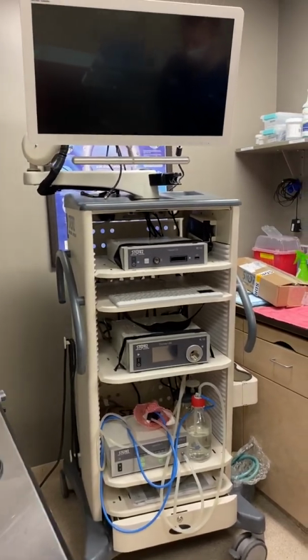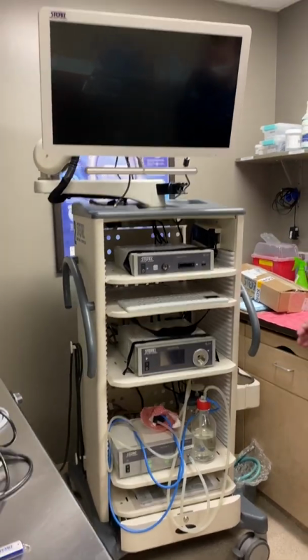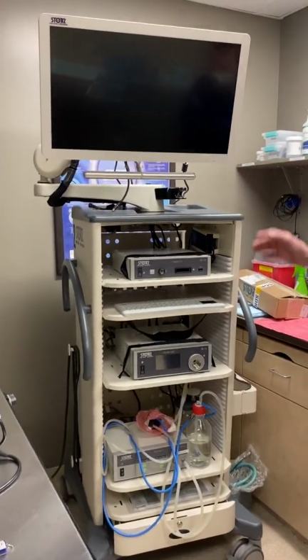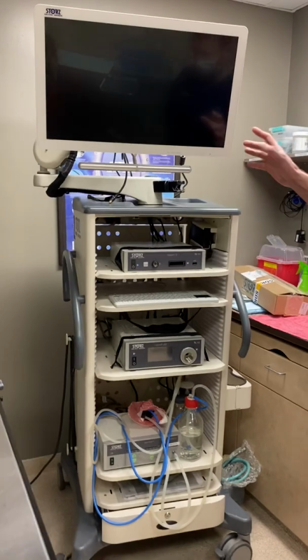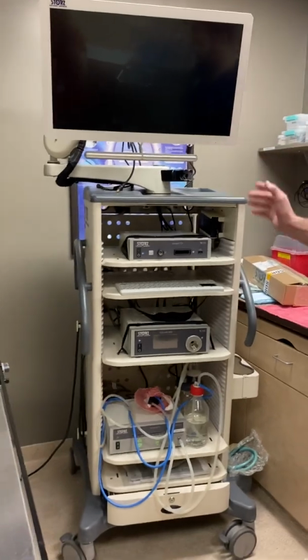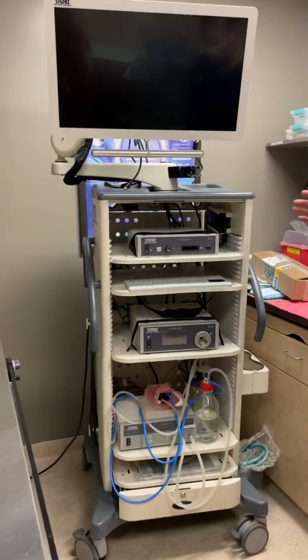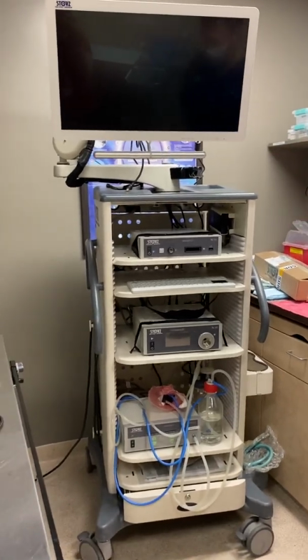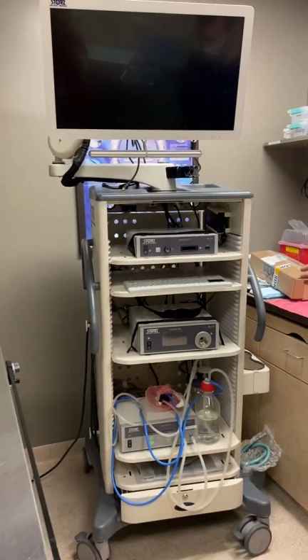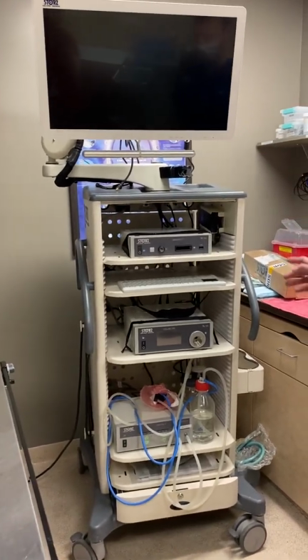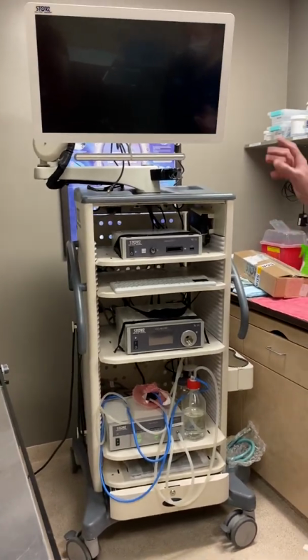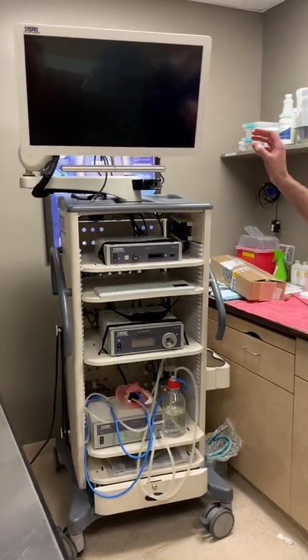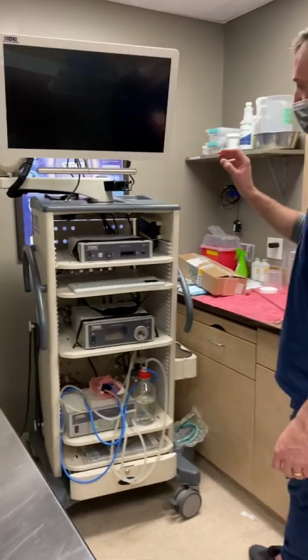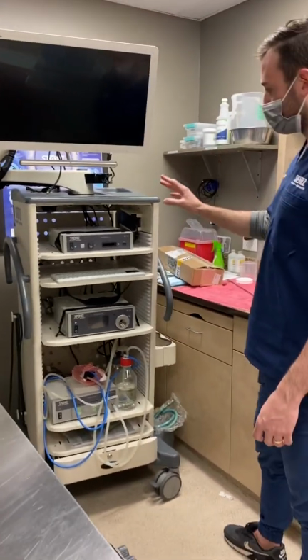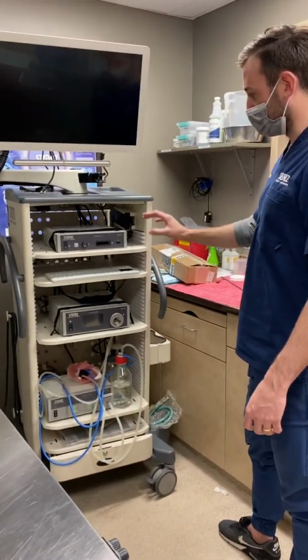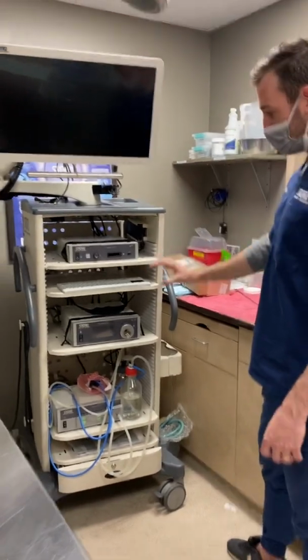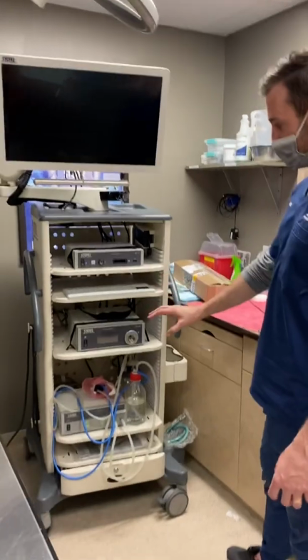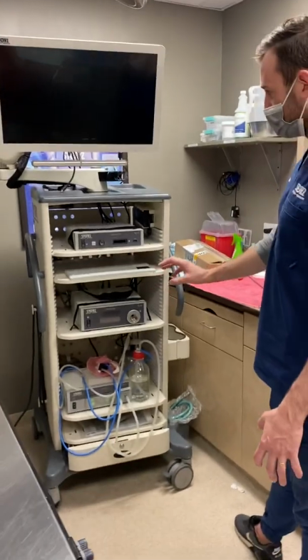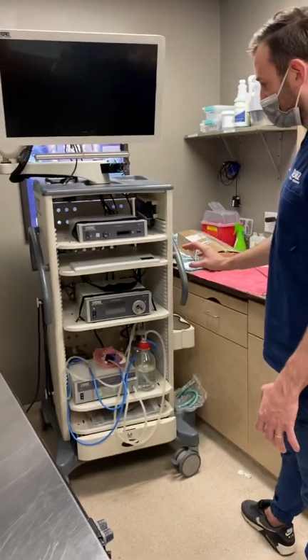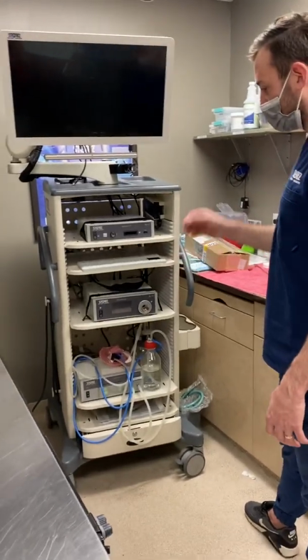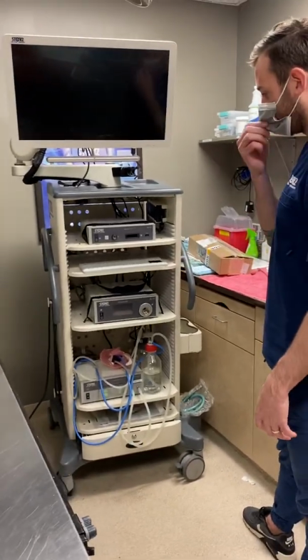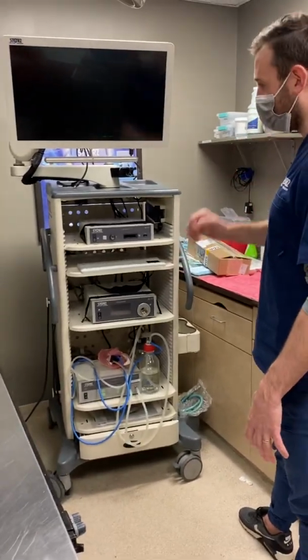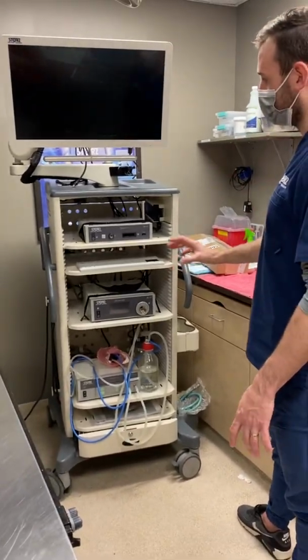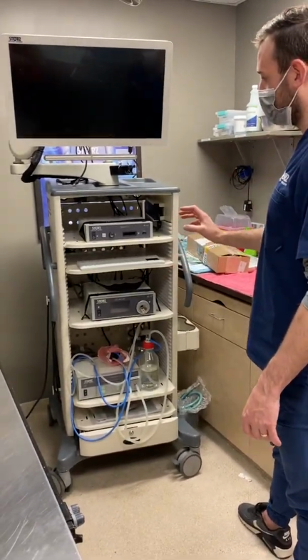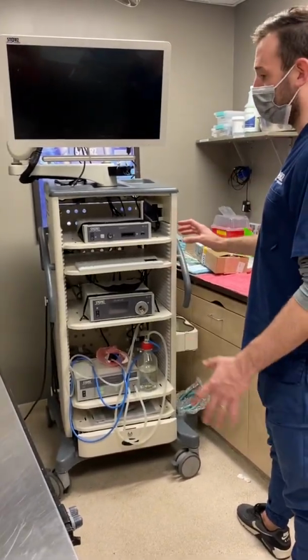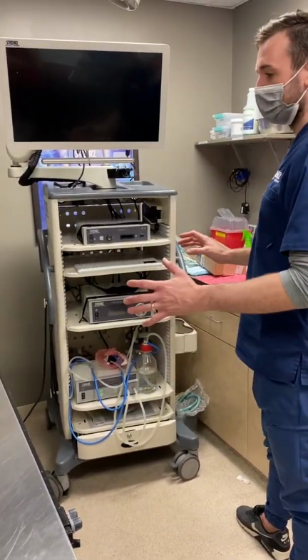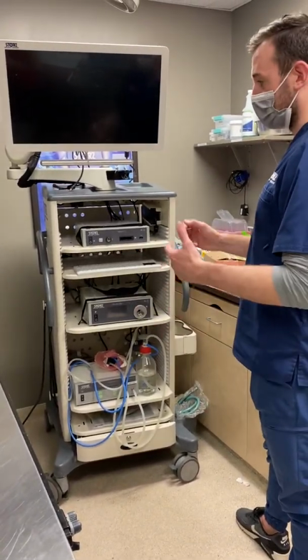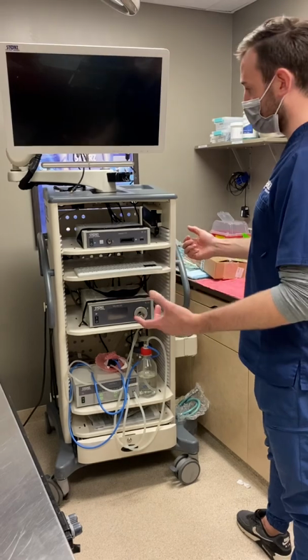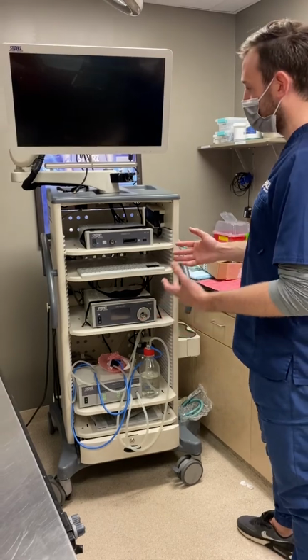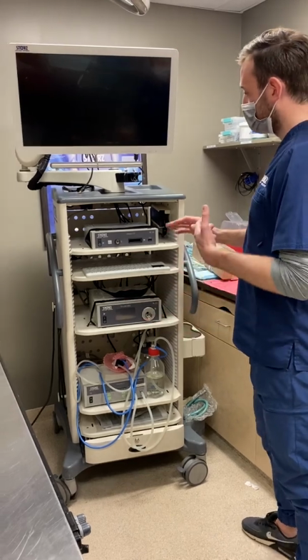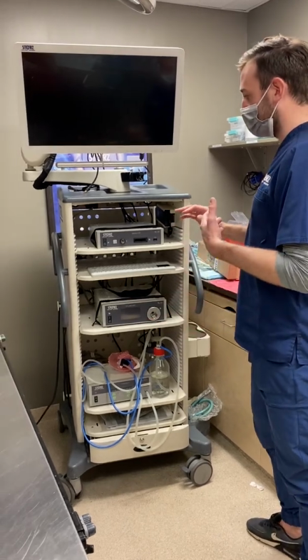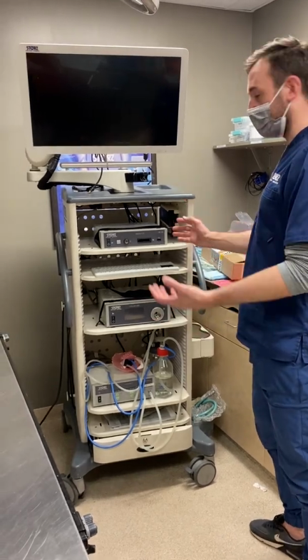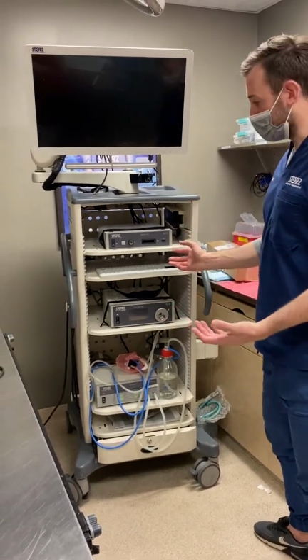This is the STARS and DOSPI tower. I'm going to take you through what each of these boxes is, and then after that we'll go over turning the system on and setting up for cases.